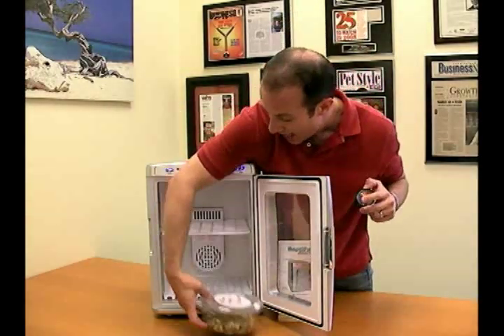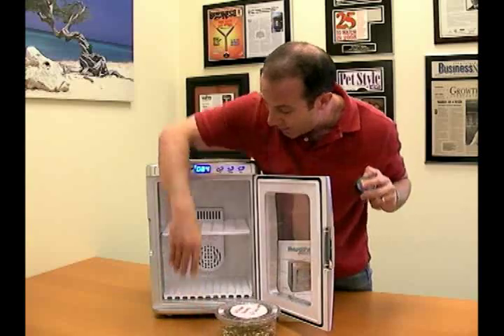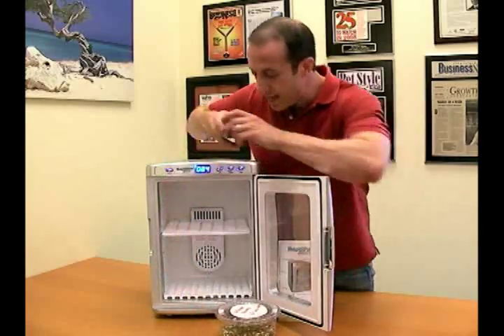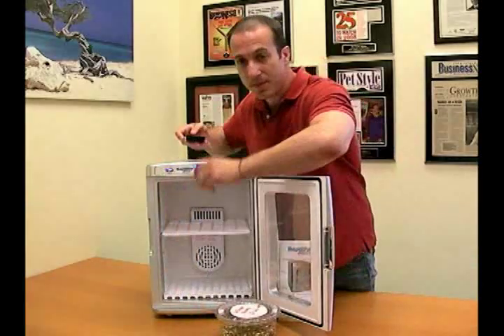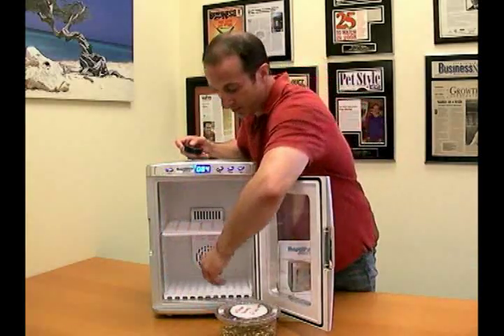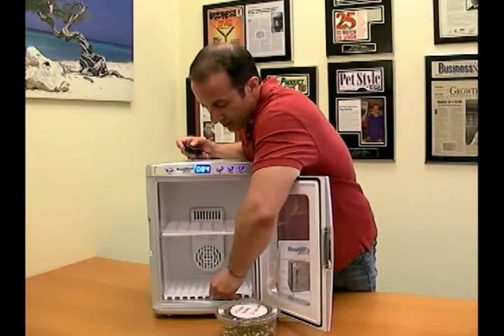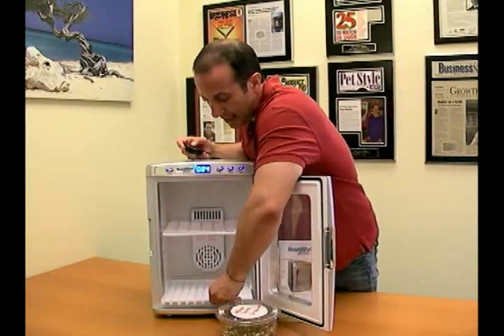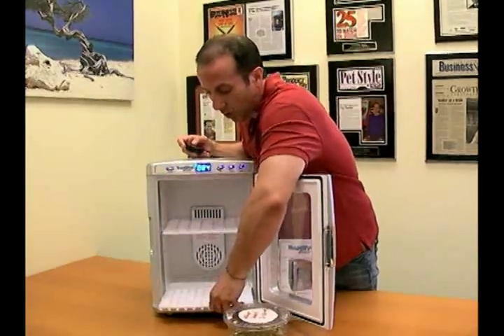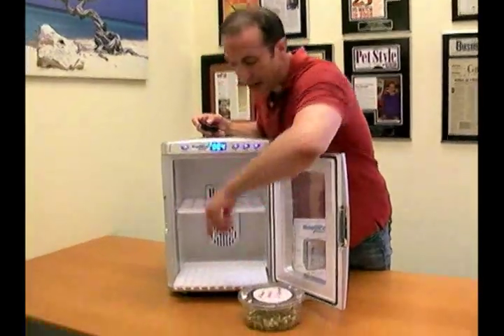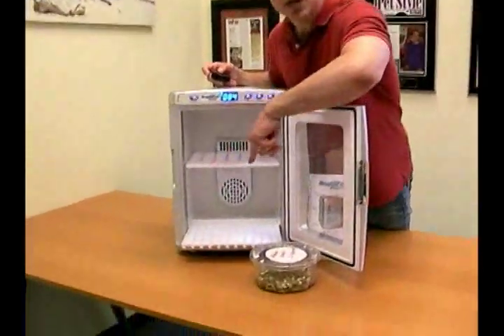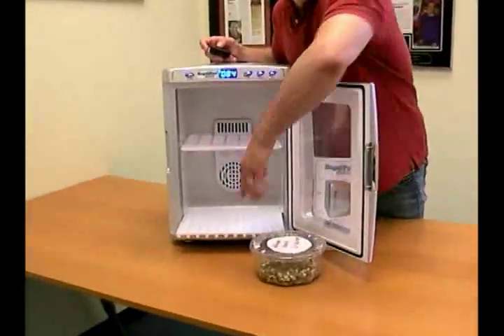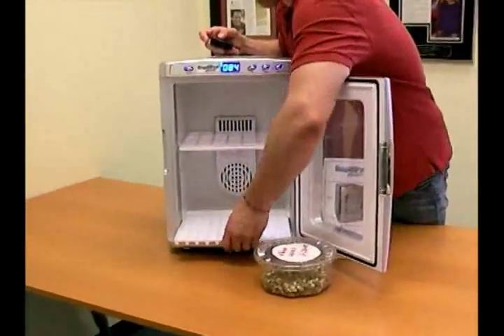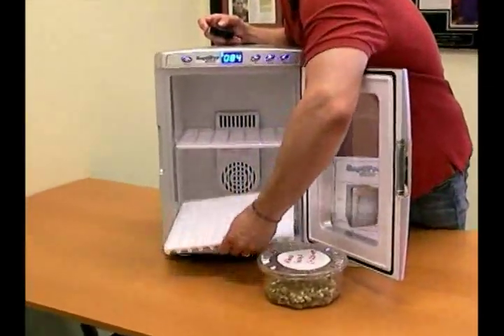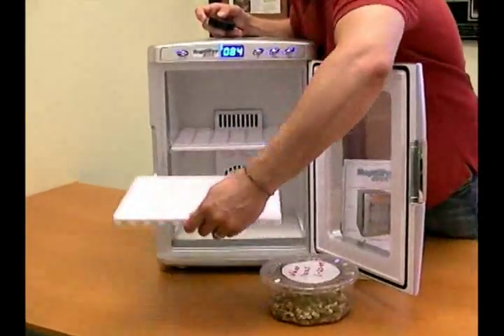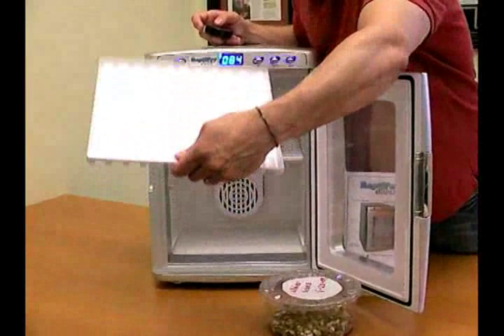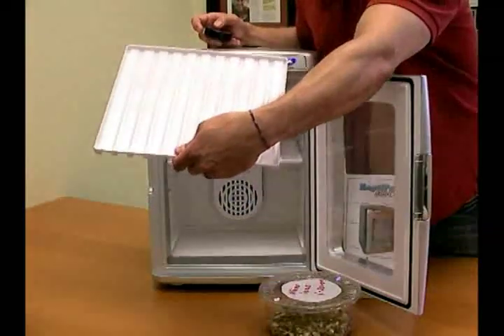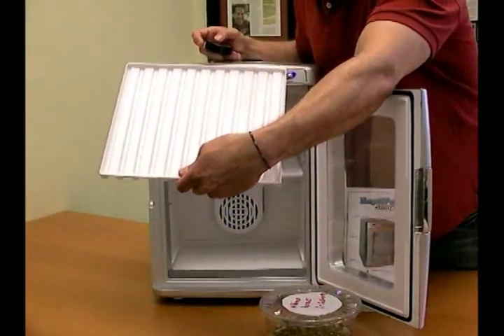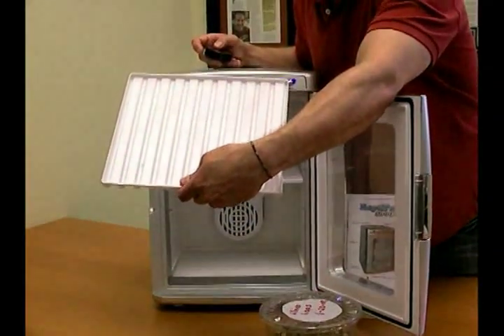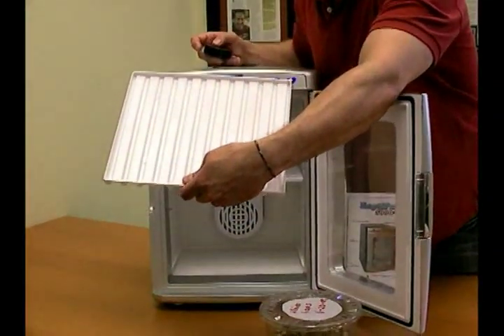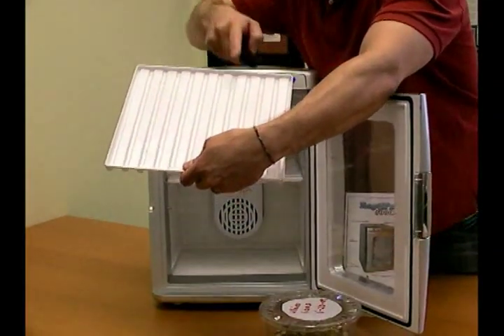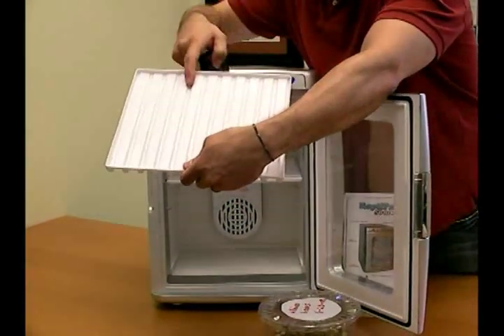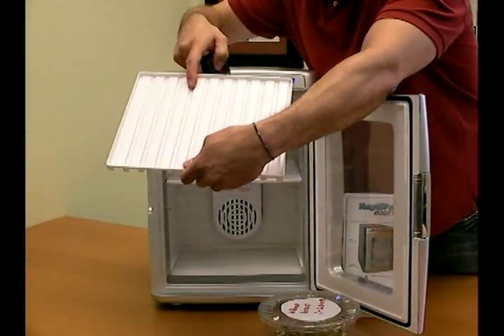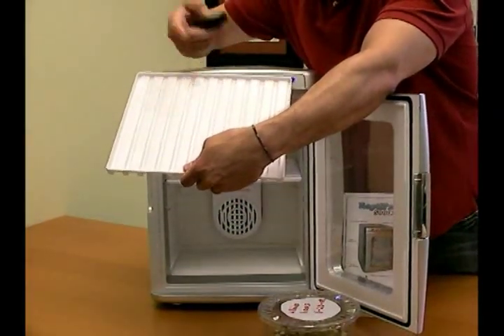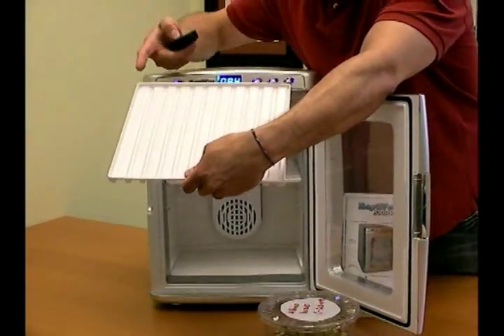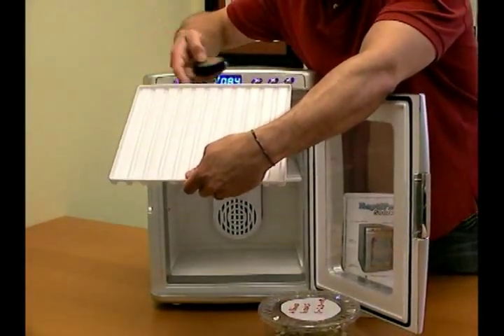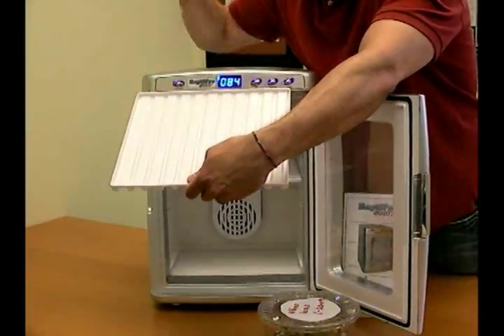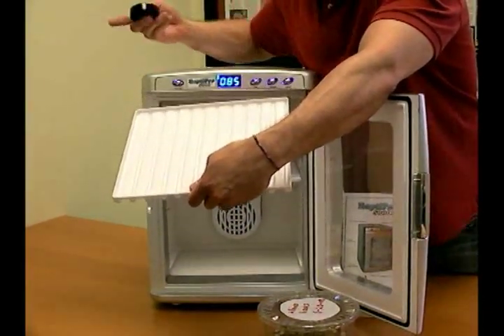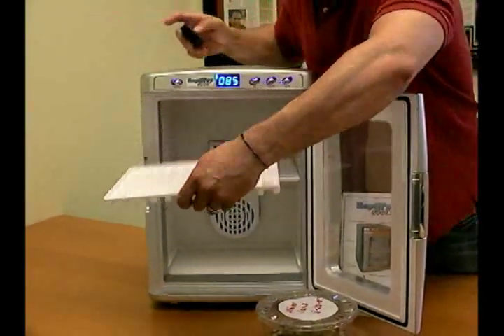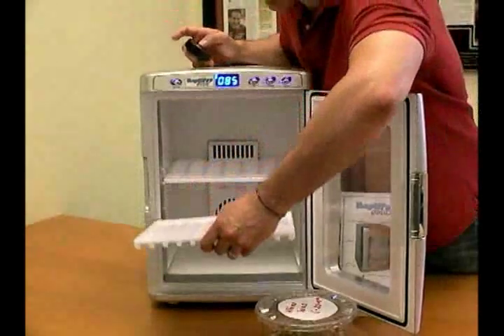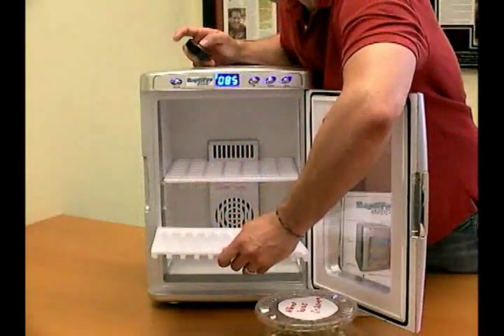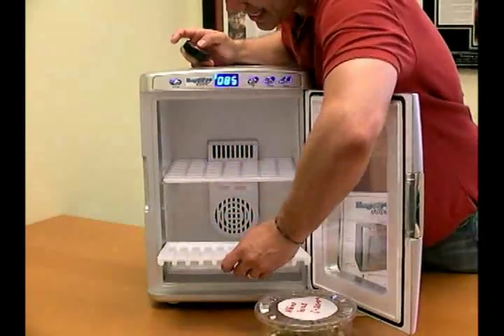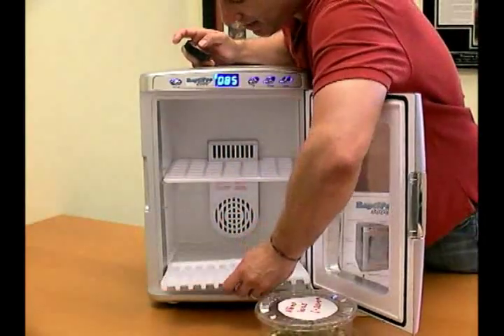At the bottom is your water tray. You simply fill it up — very easy. It has water tracks, and the water dissipates to increase humidity inside the incubator.